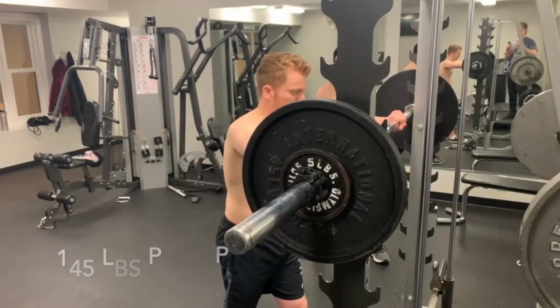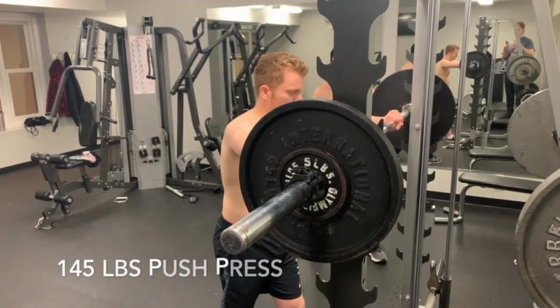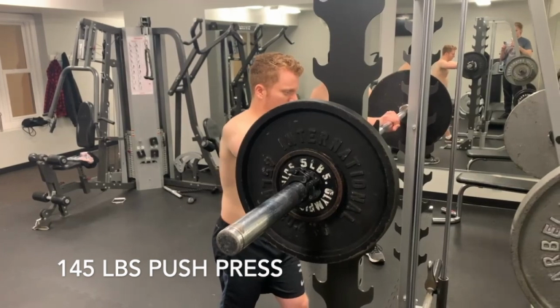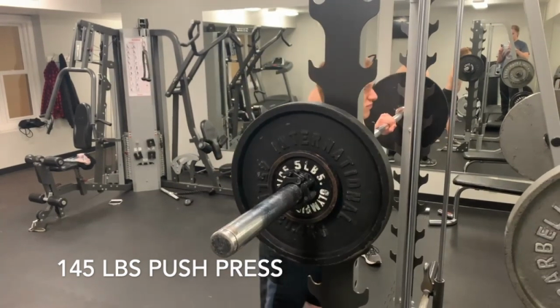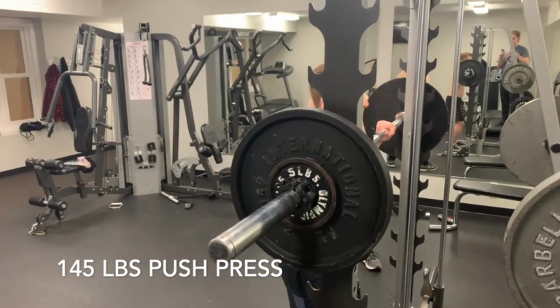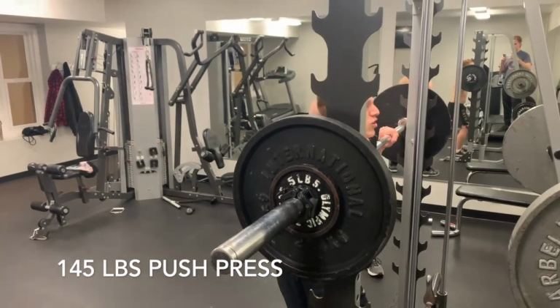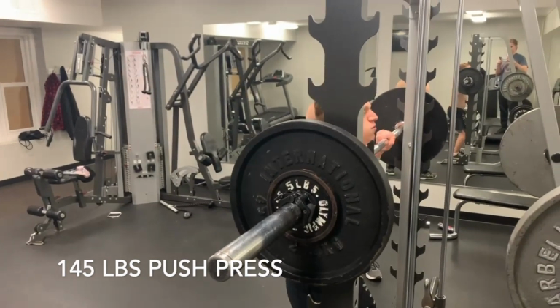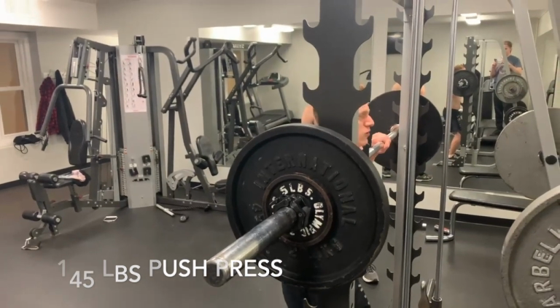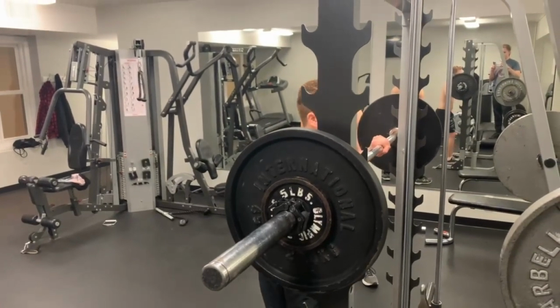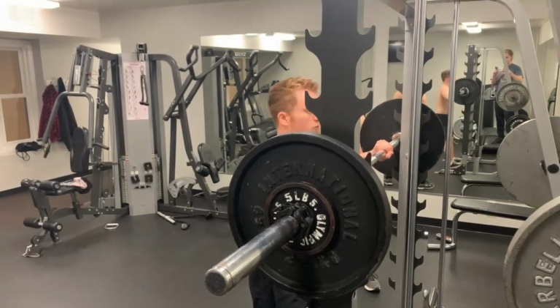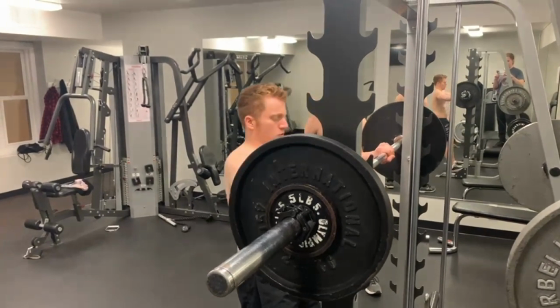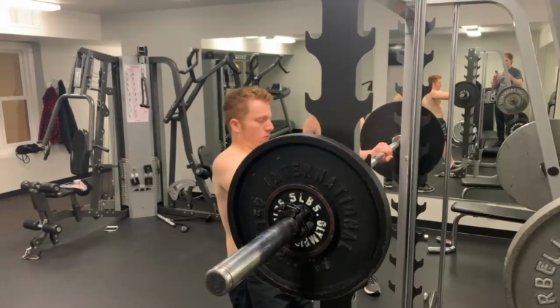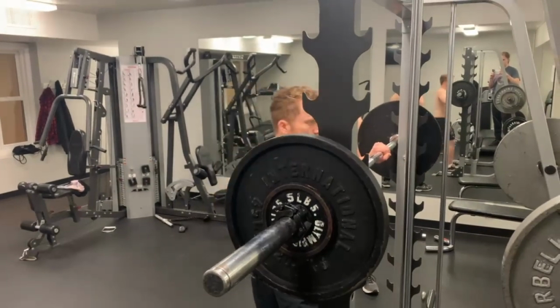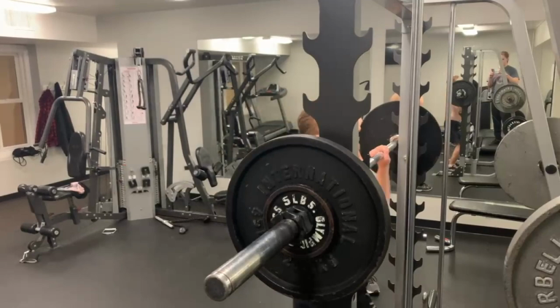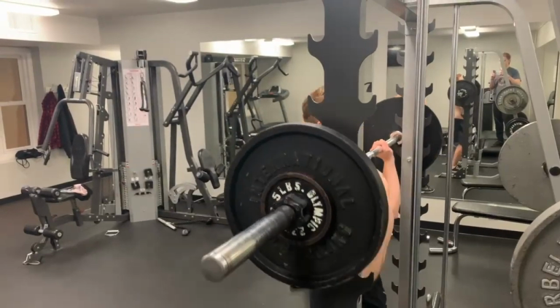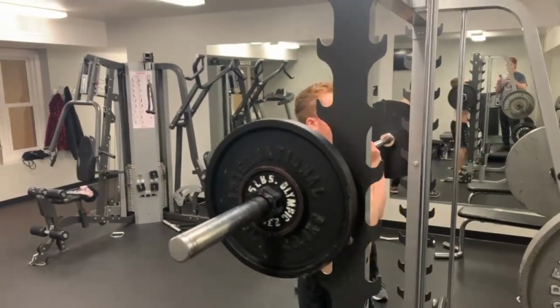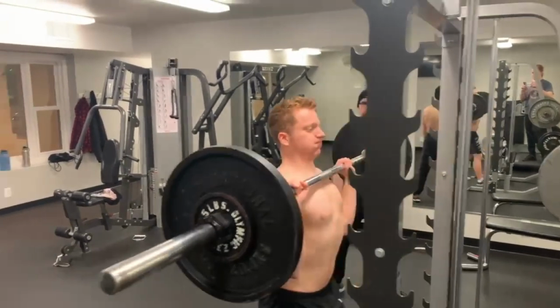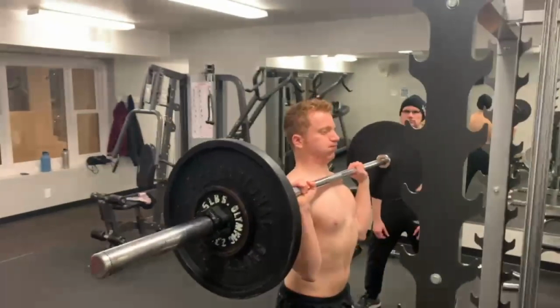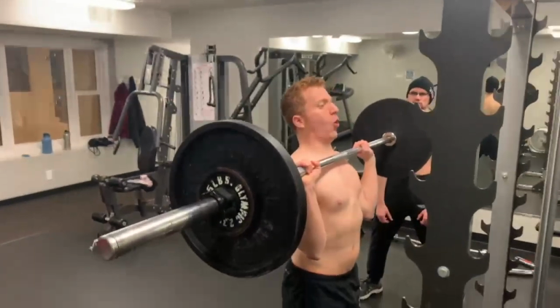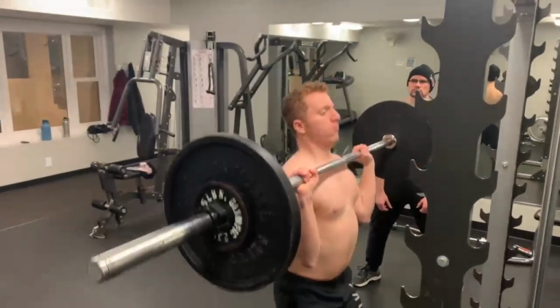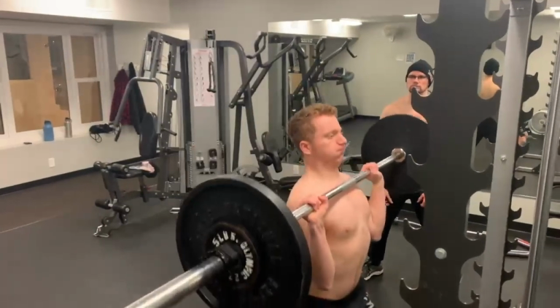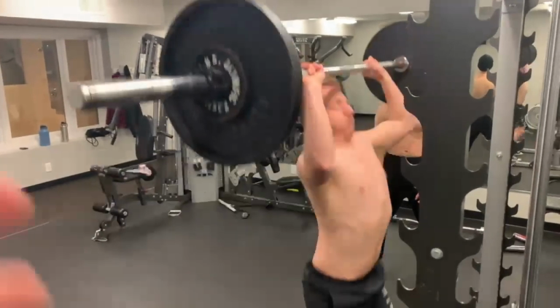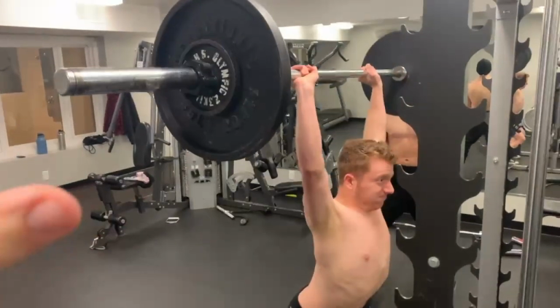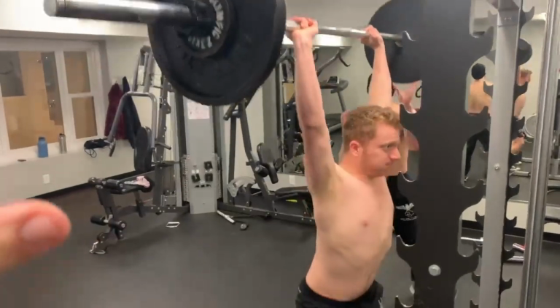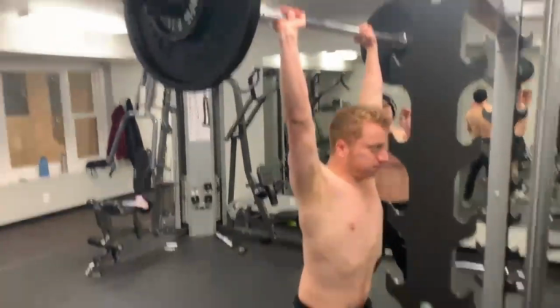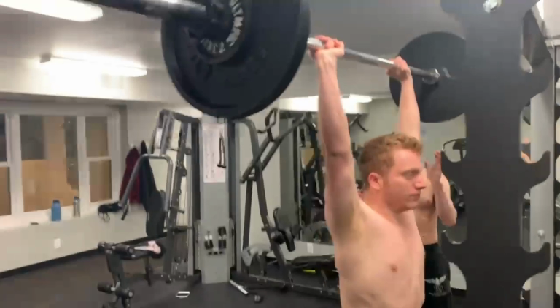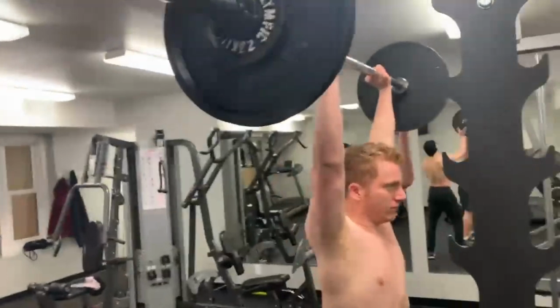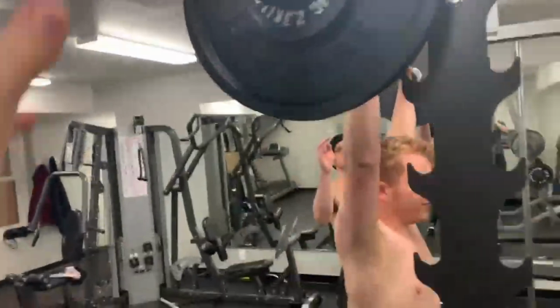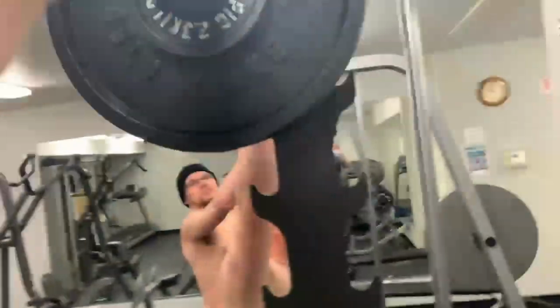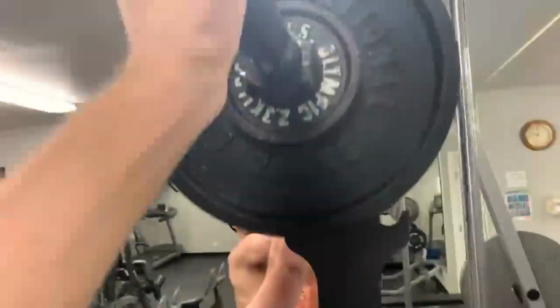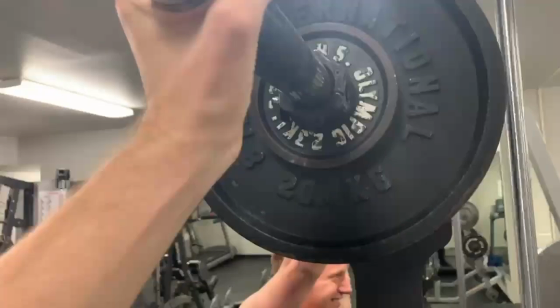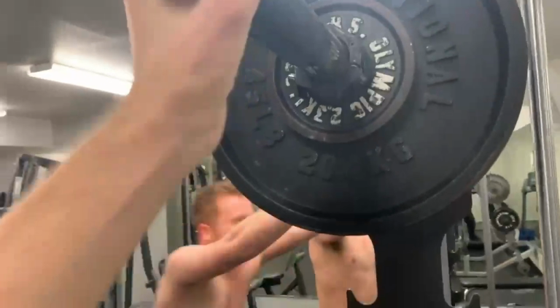Next up, a 145-pound push press. There was a lot of body English with this one — I drop really low. I think that my technical proficiency was why I was able to use some weight. My body weight during this time was approximately 165 to 170 pounds.